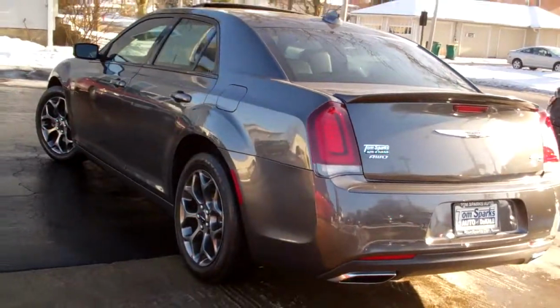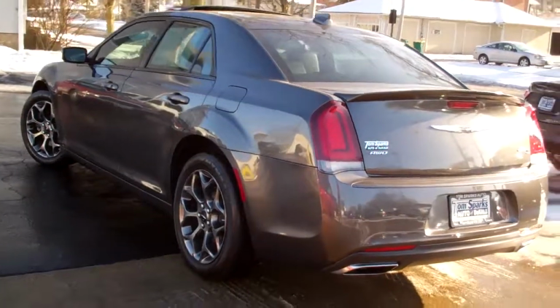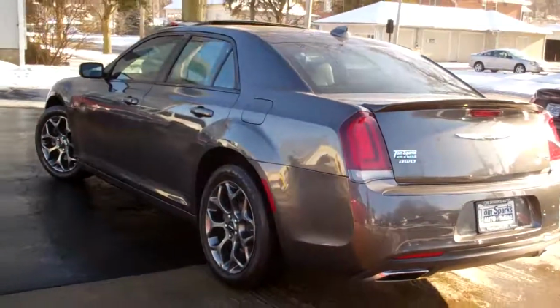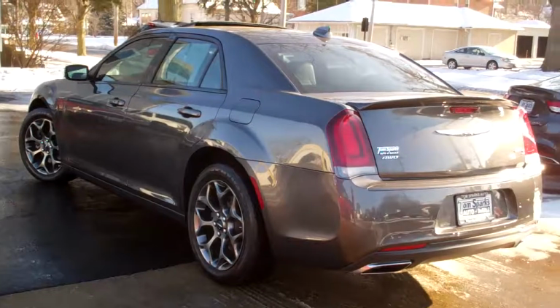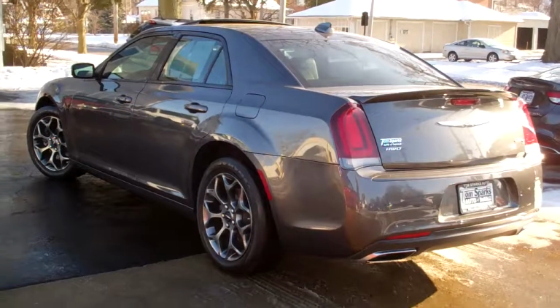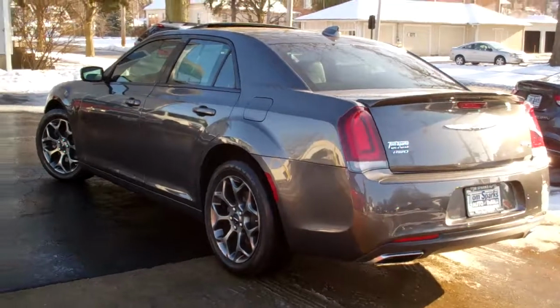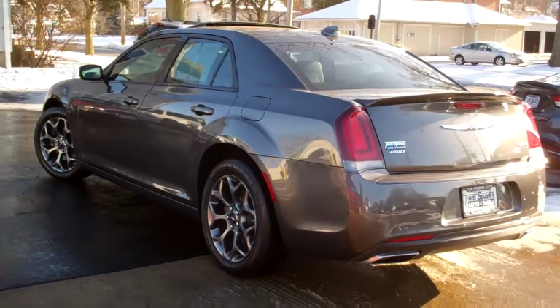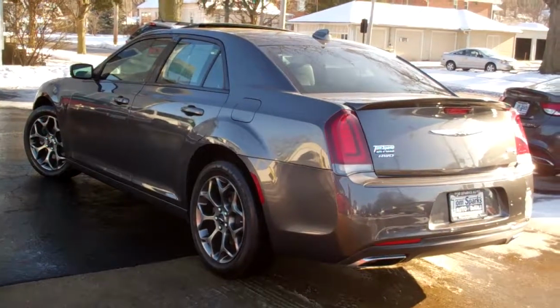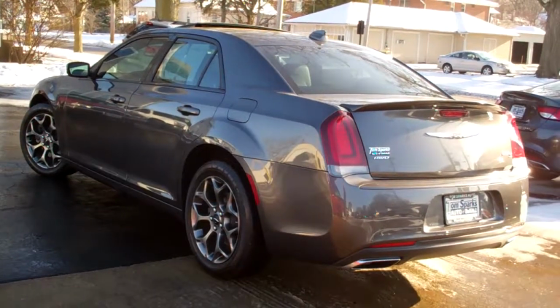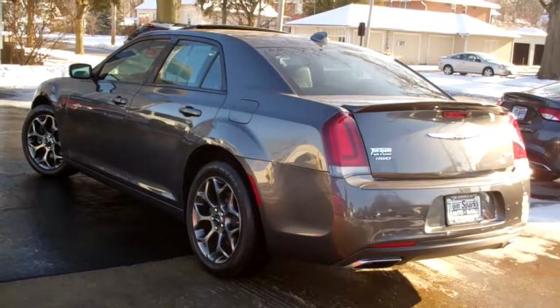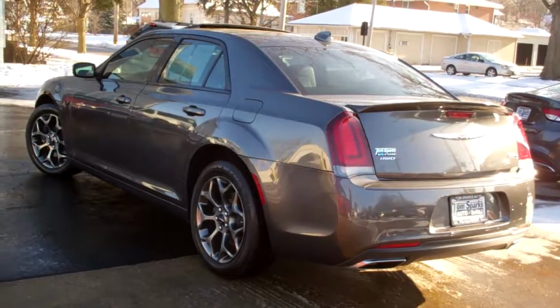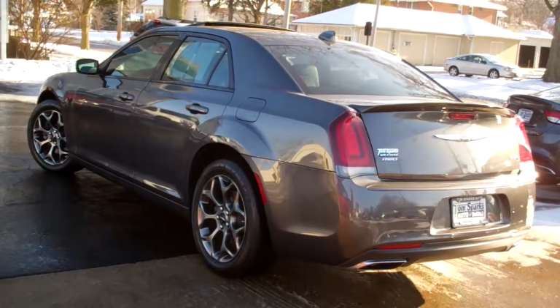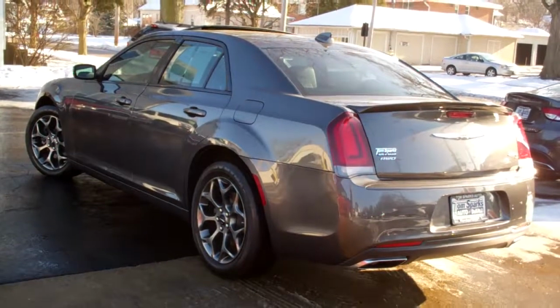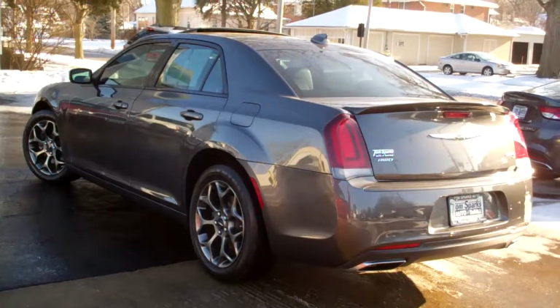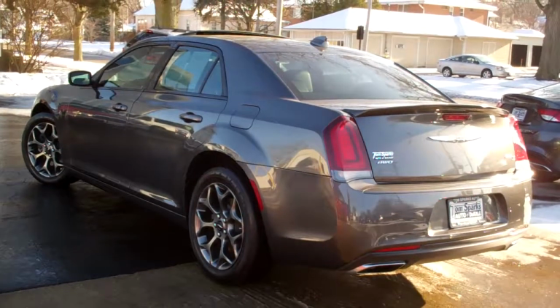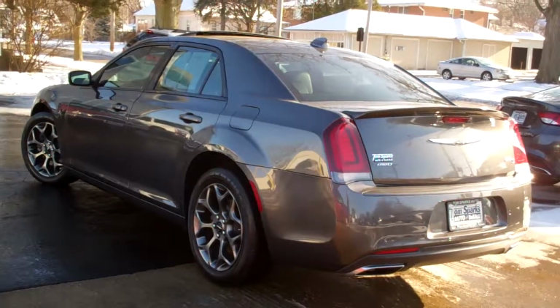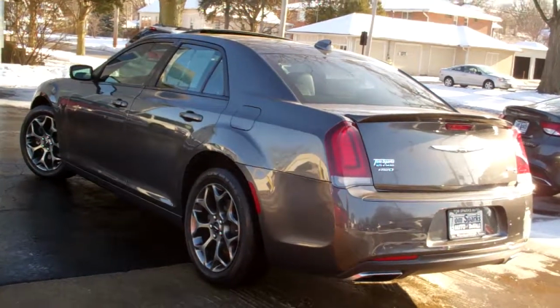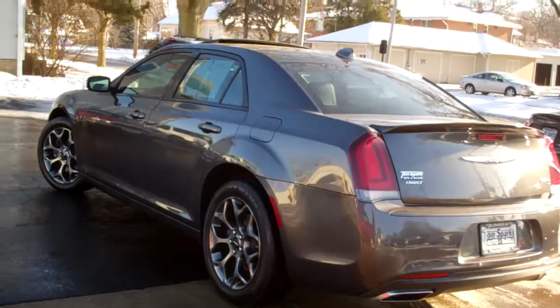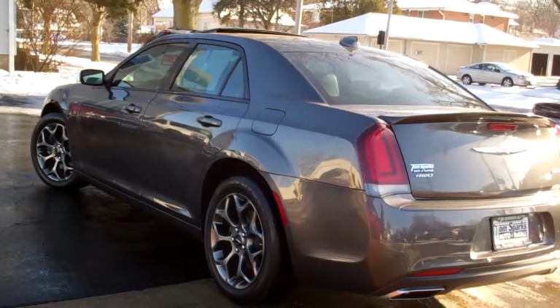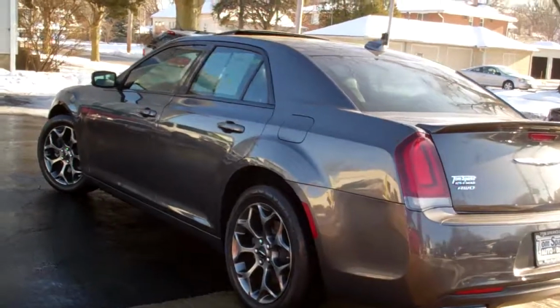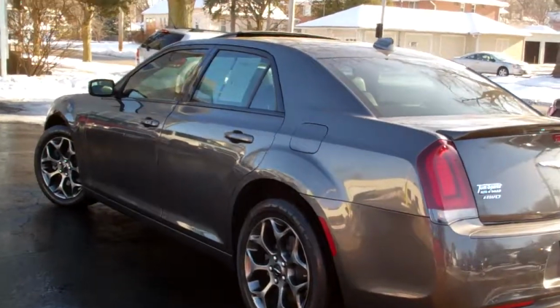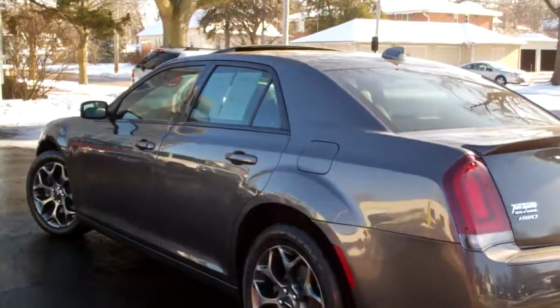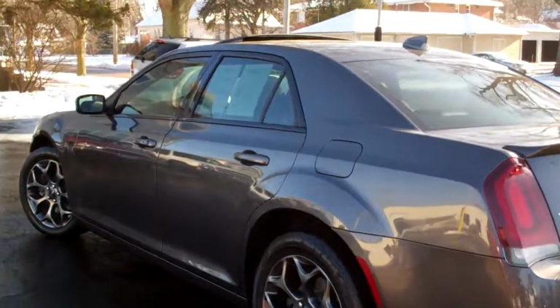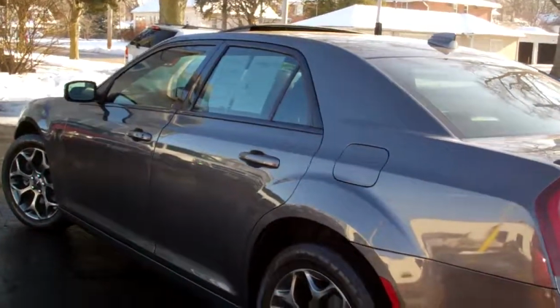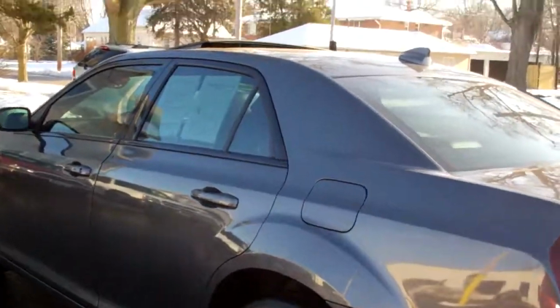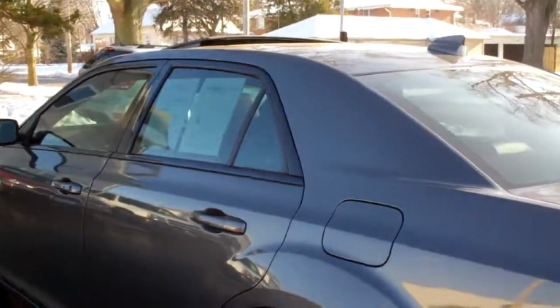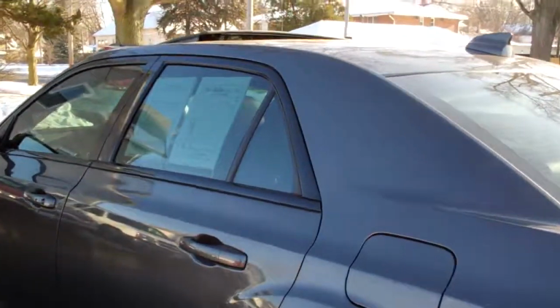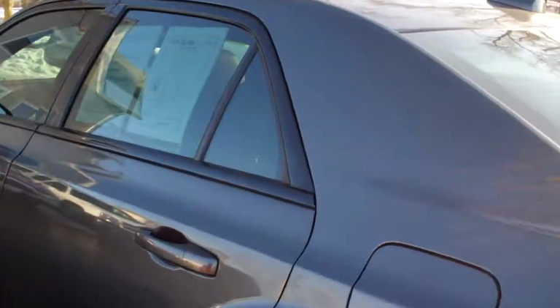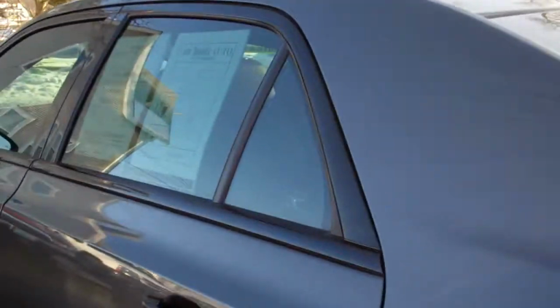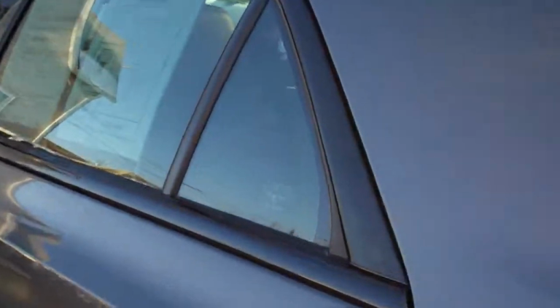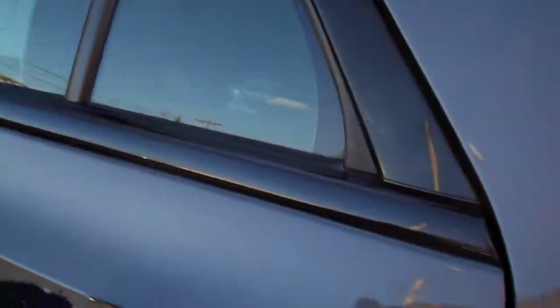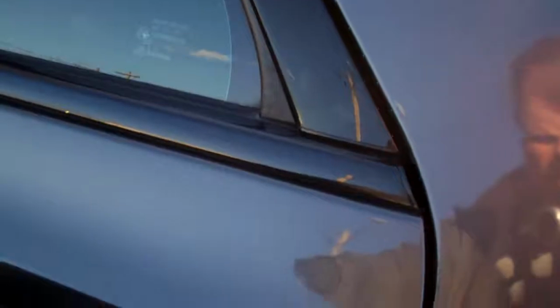This is an all-wheel drive six cylinder with a clean AutoCheck. It's all set to go. Our mechanics looked at this and it does have factory warranty left on it too, so you can buy this car with confidence.